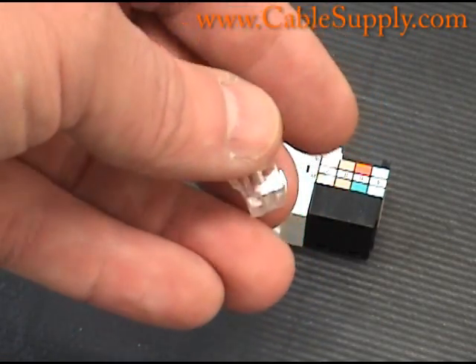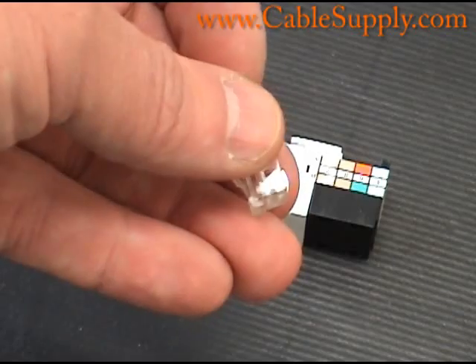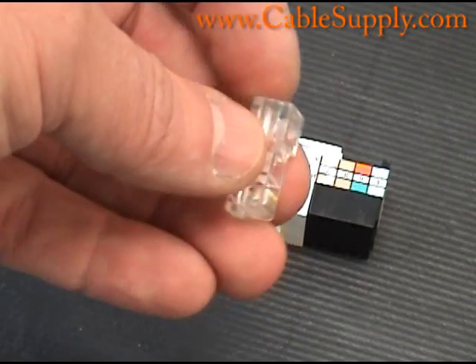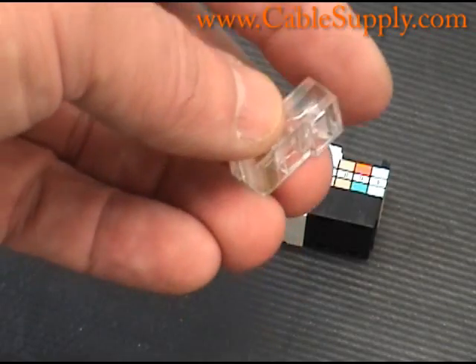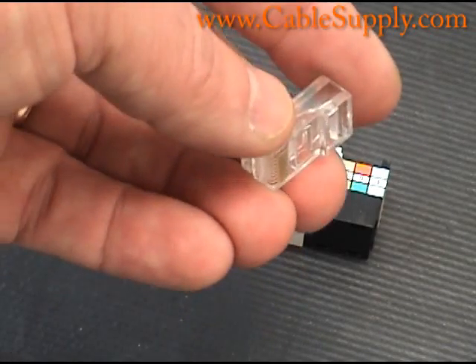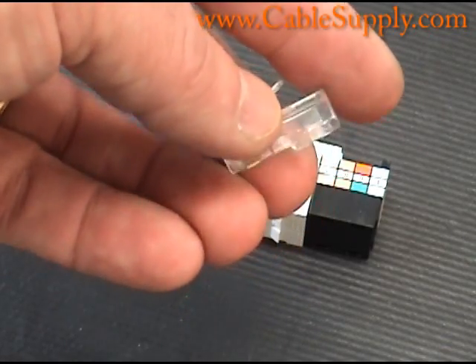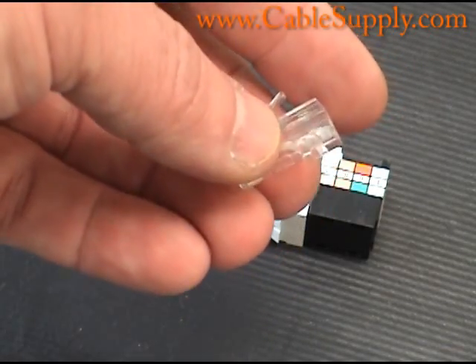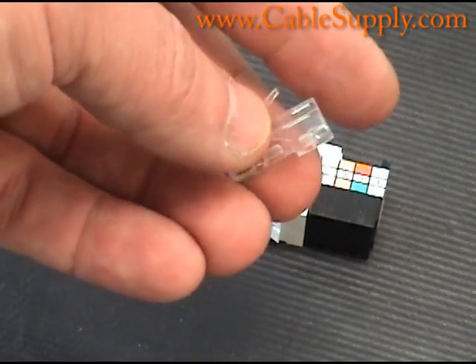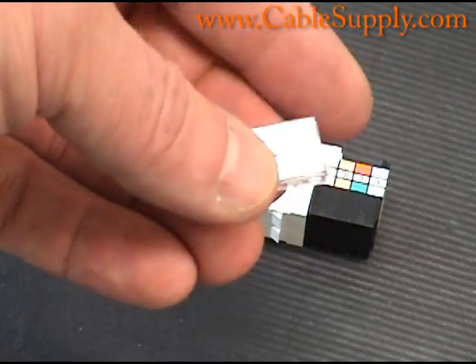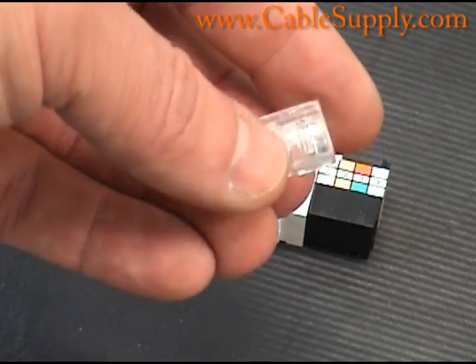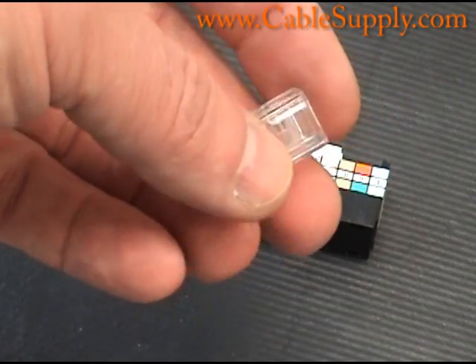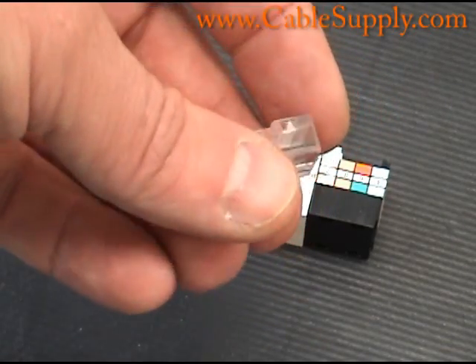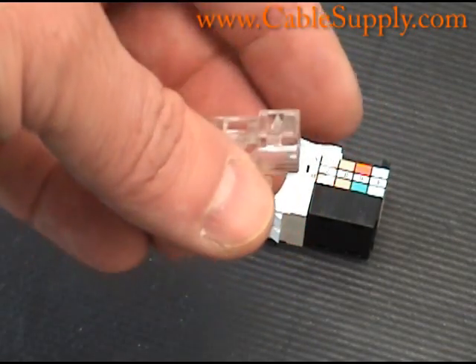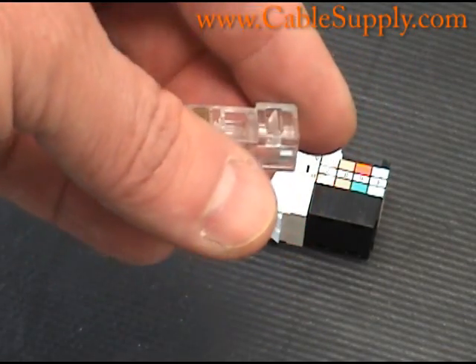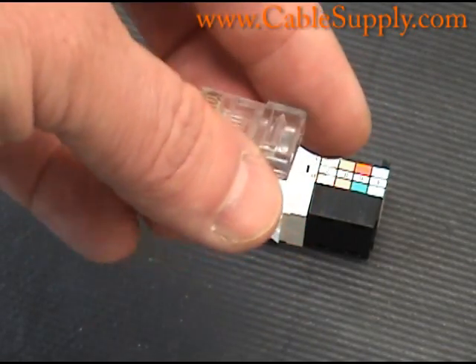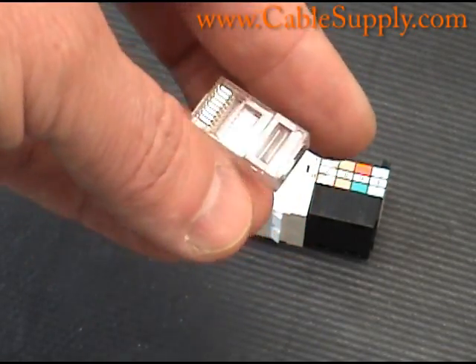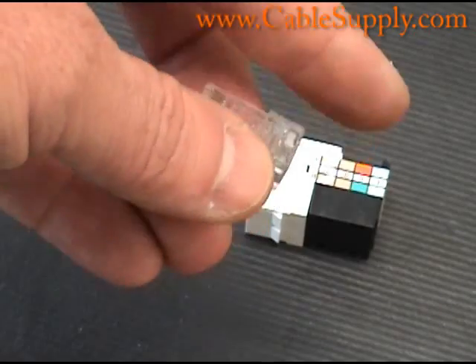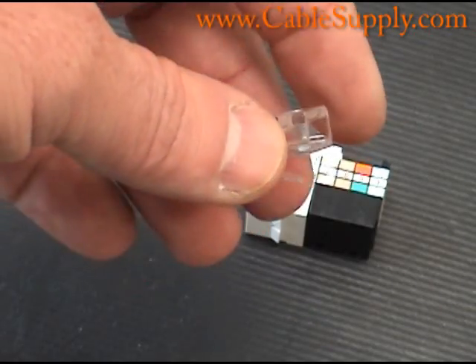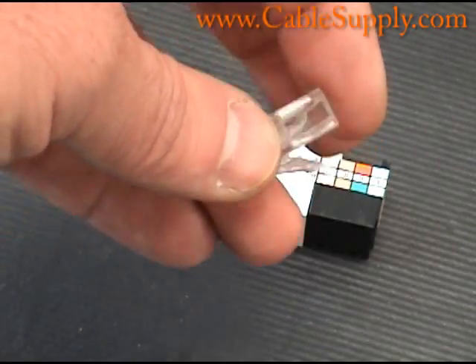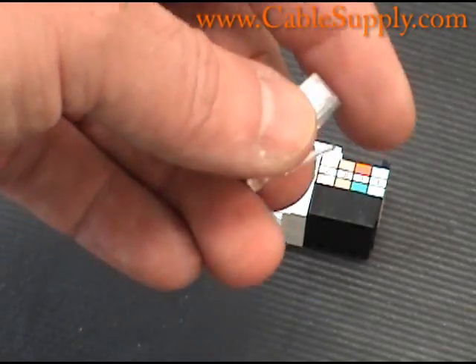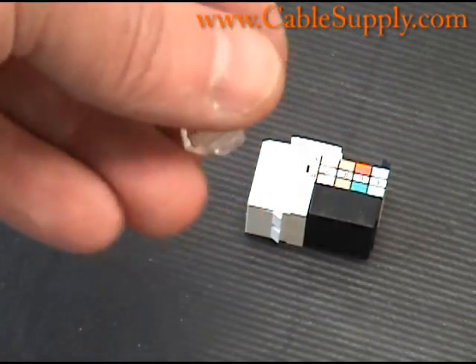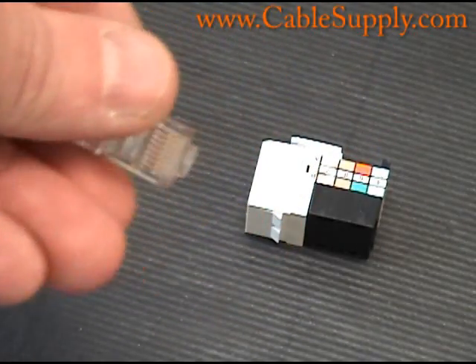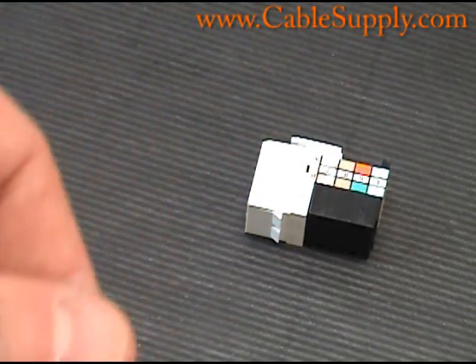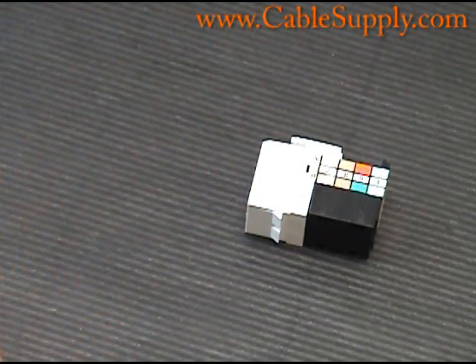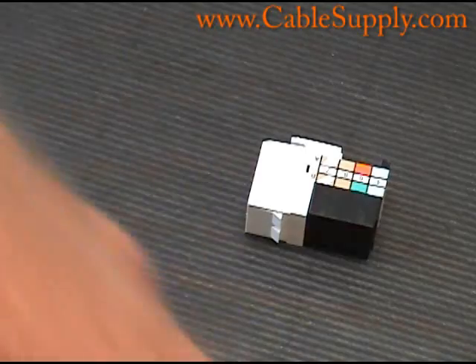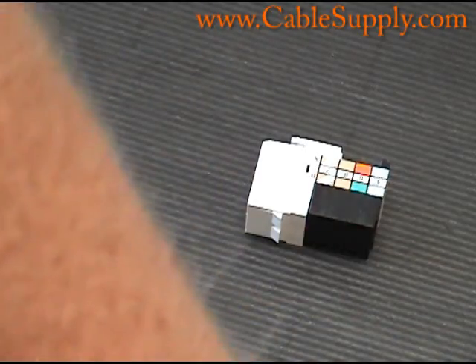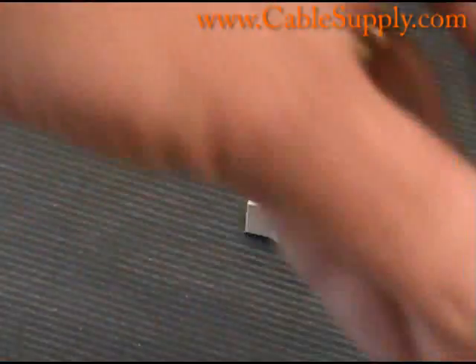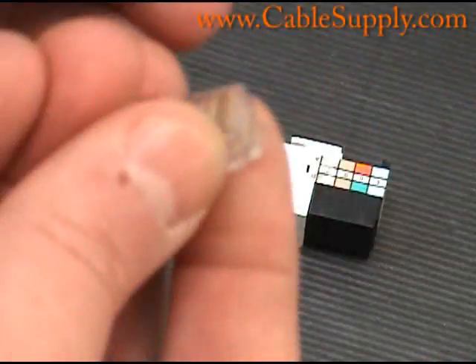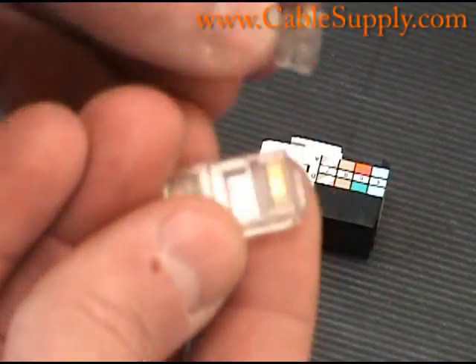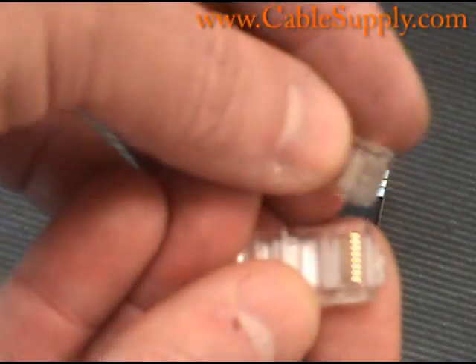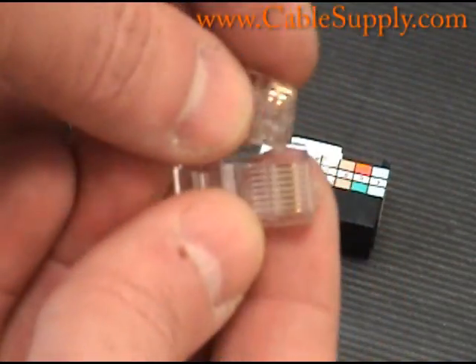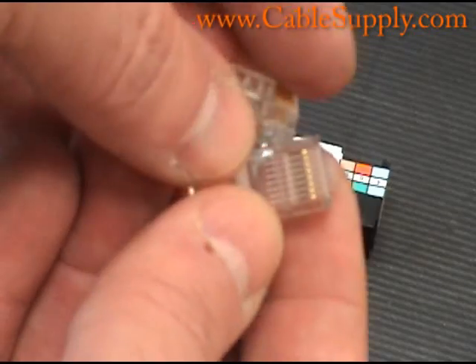This is just a product that — by the way — we do sell all these products on our website at CableSupply.com. But just to give you a comparison, let me grab an RJ11 and show you the difference.